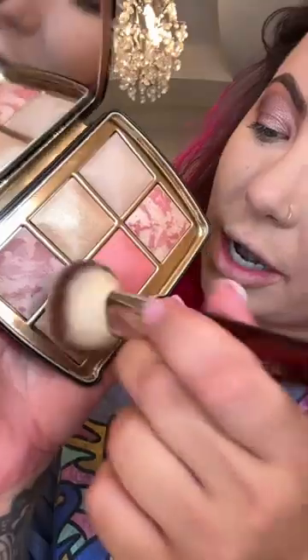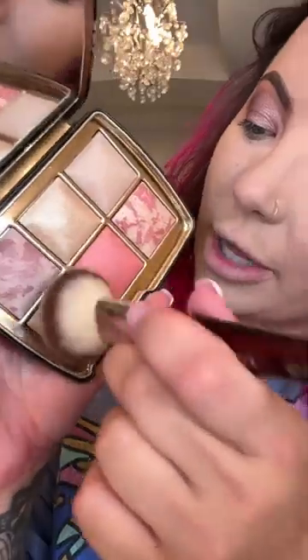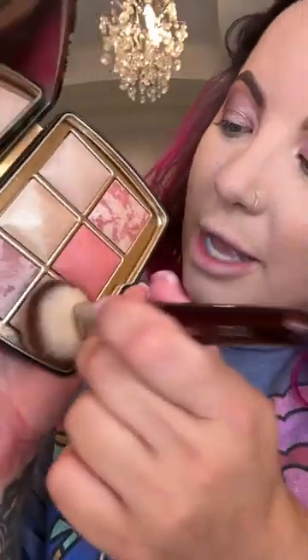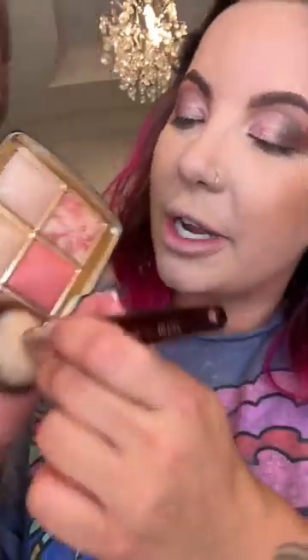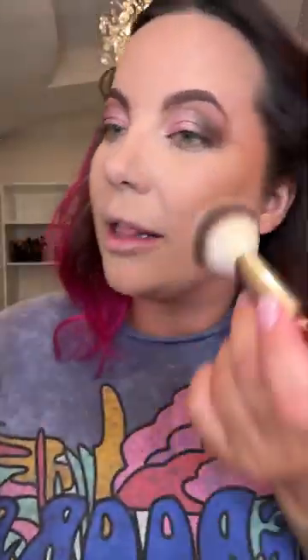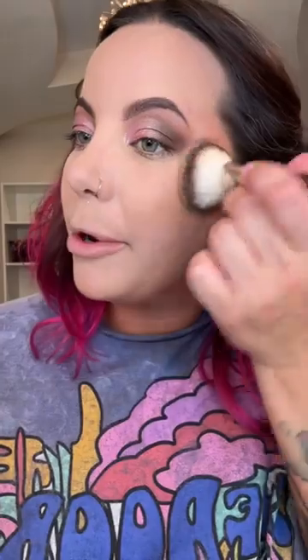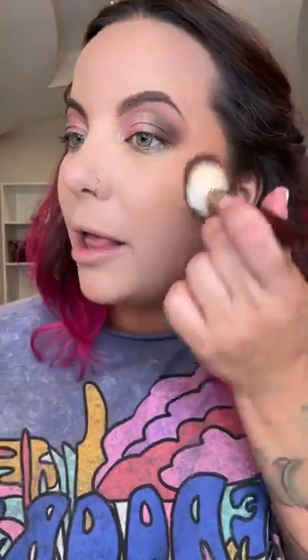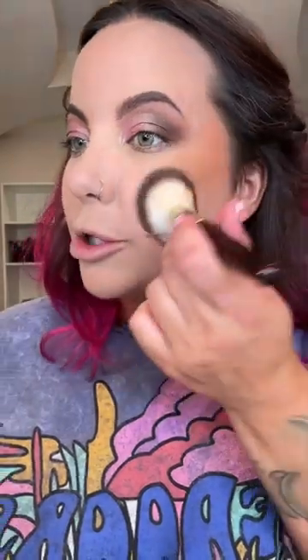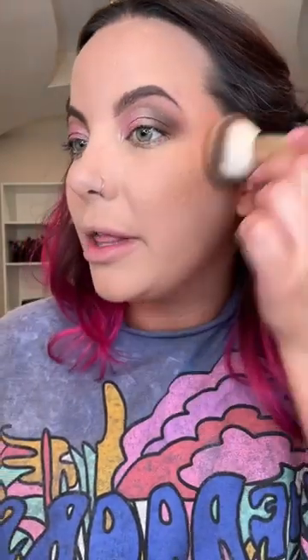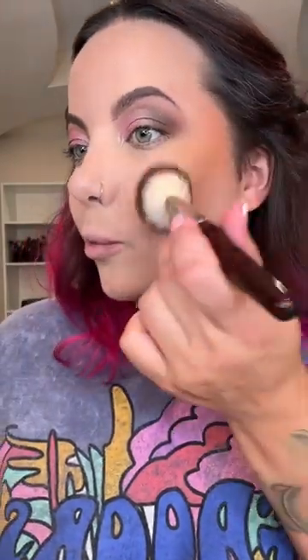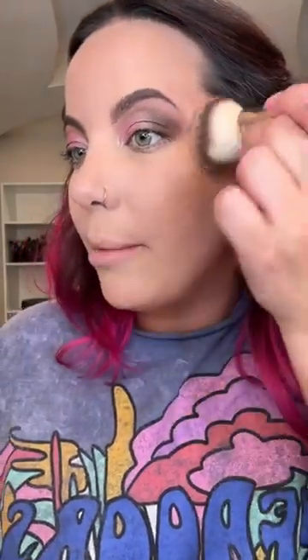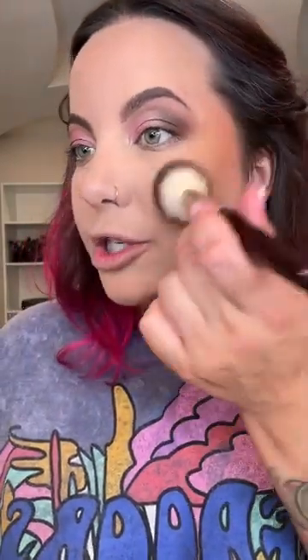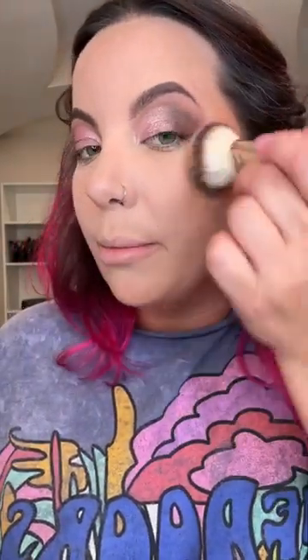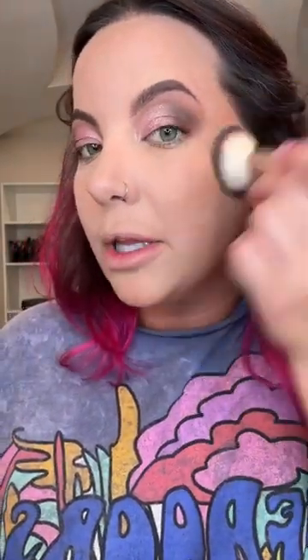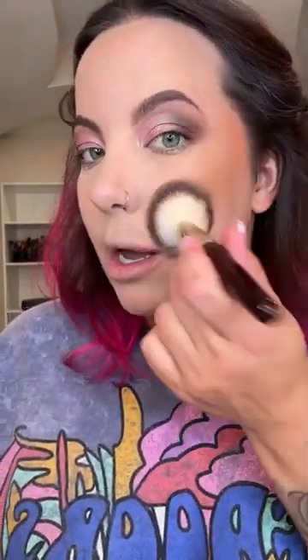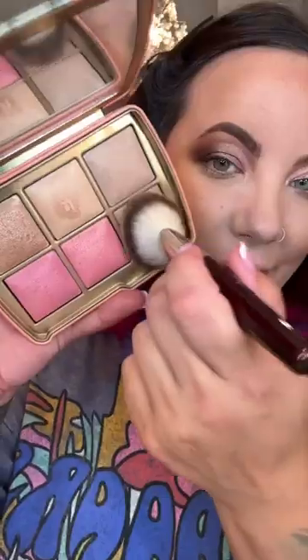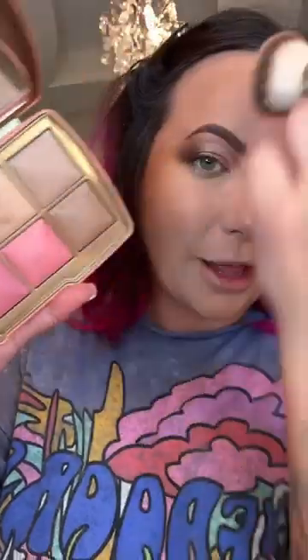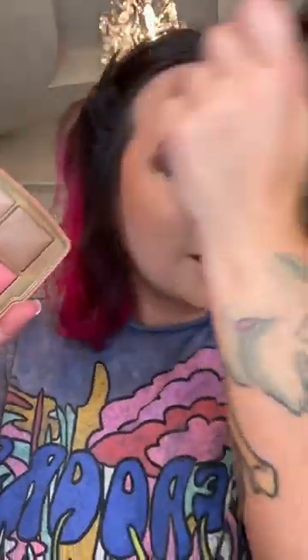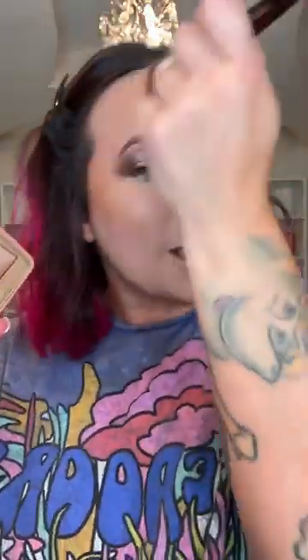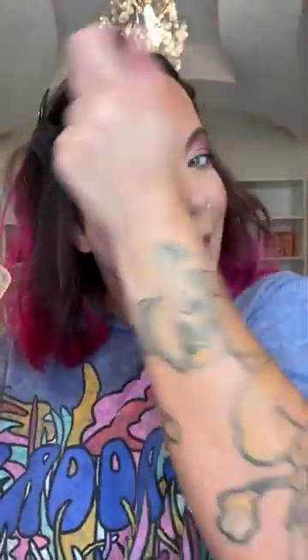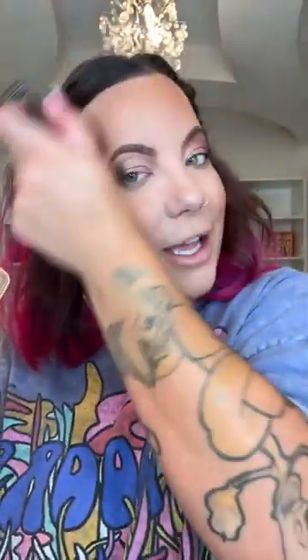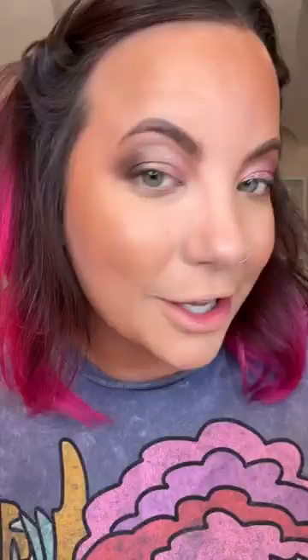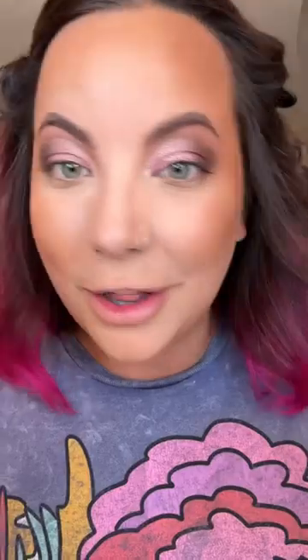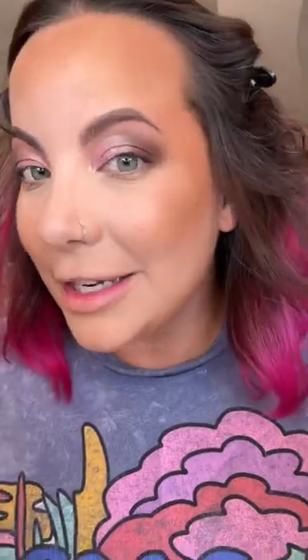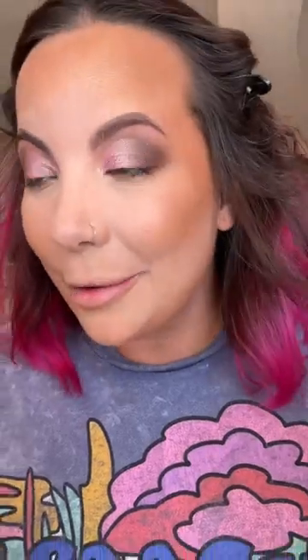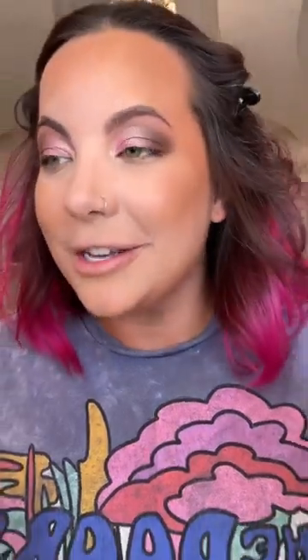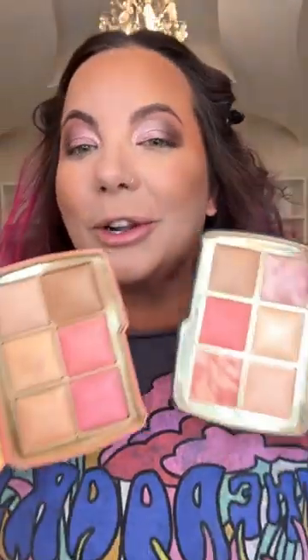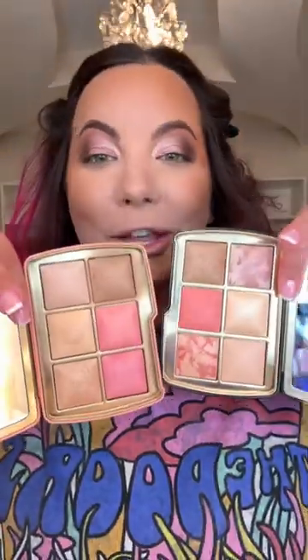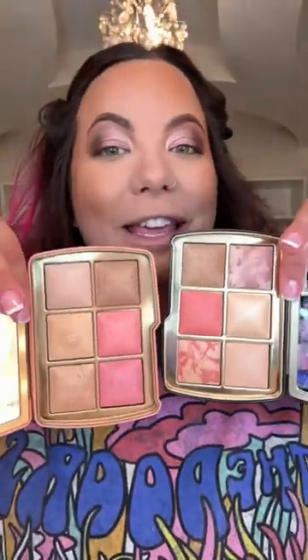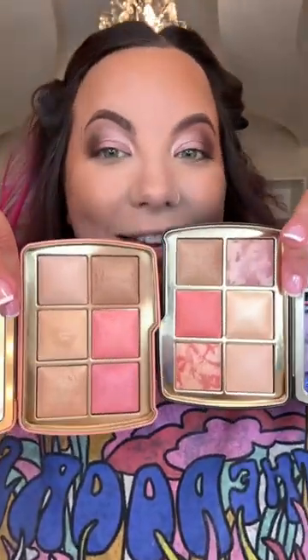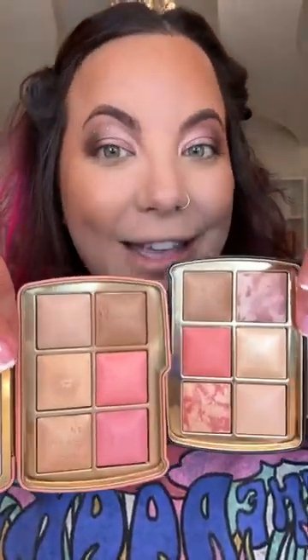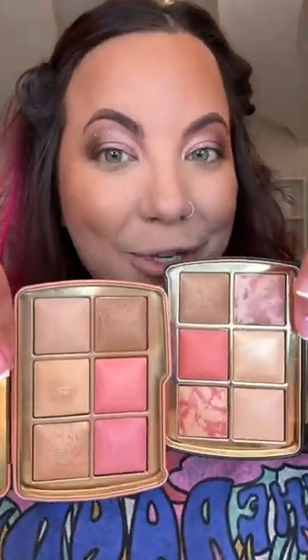Starting off with the bronzer in the Leopard palette, I'm just putting that right on my cheek and building this up. Elephant palette bronzer on my left side. They shouldn't look any different because they're literally the exact same shade.